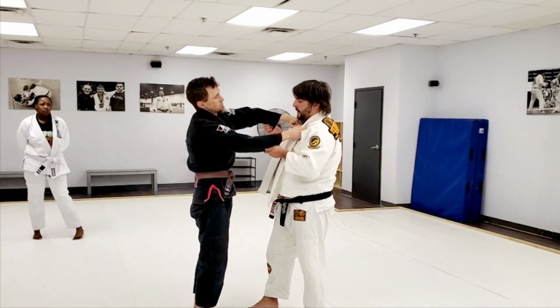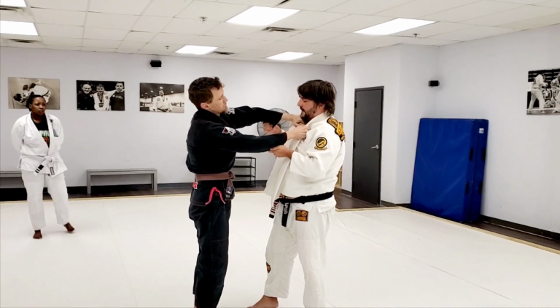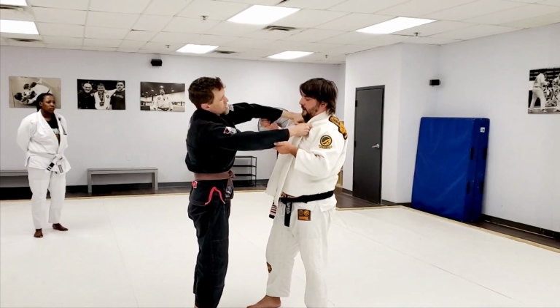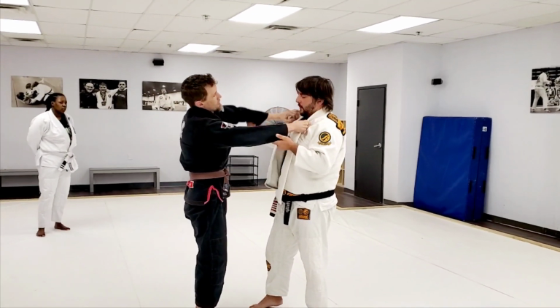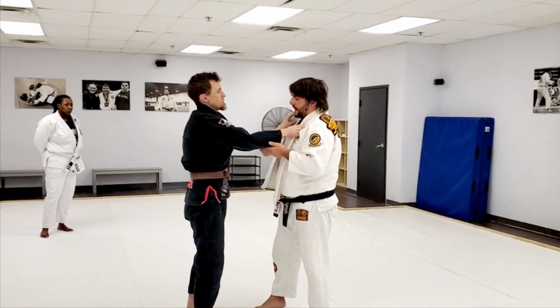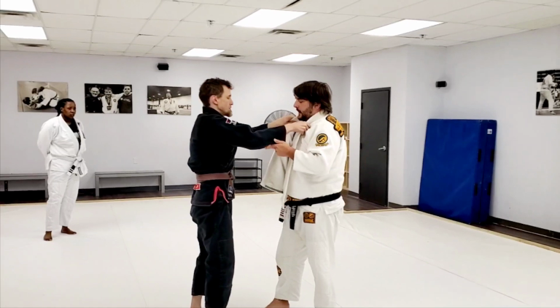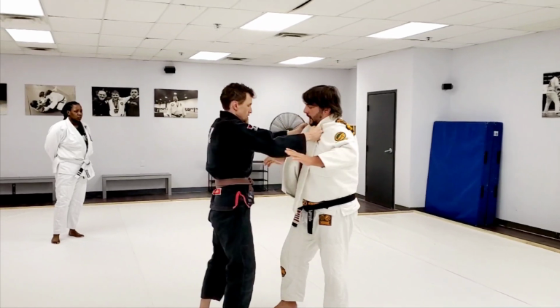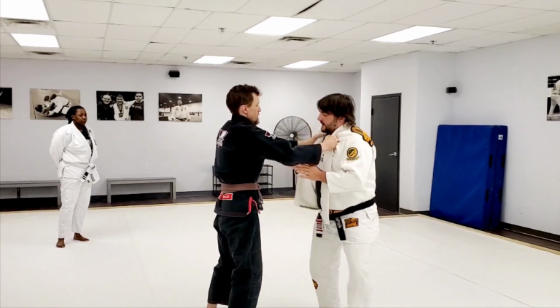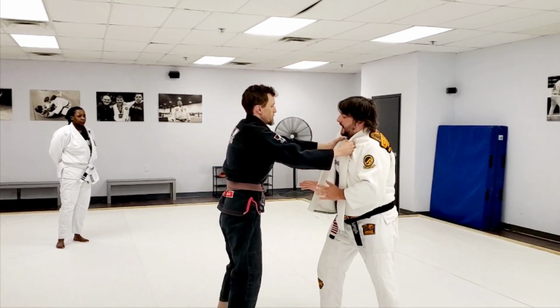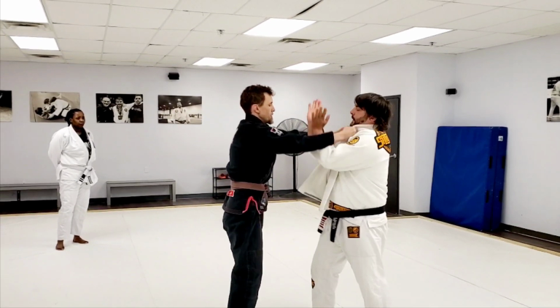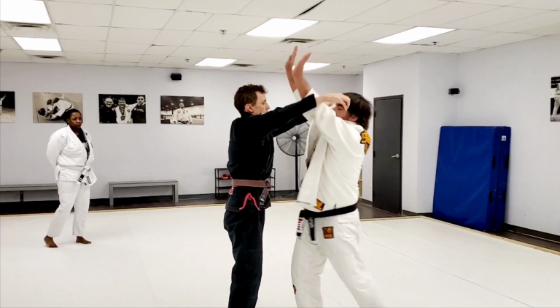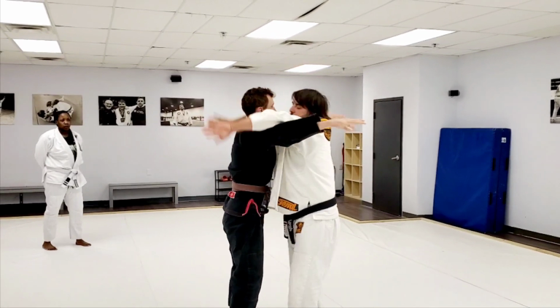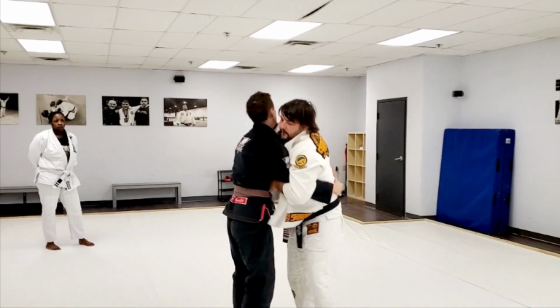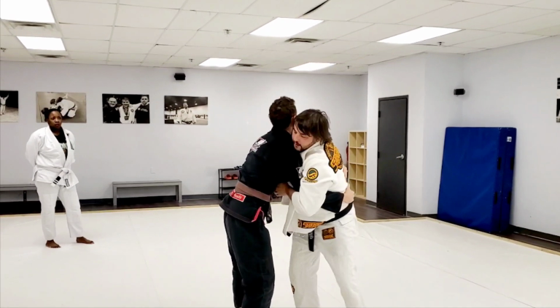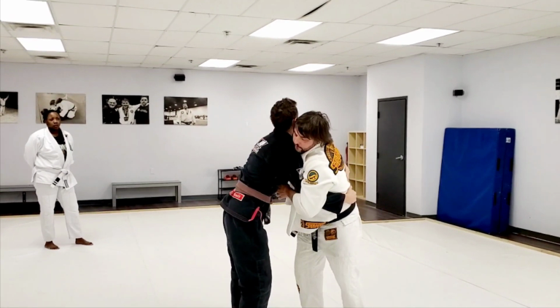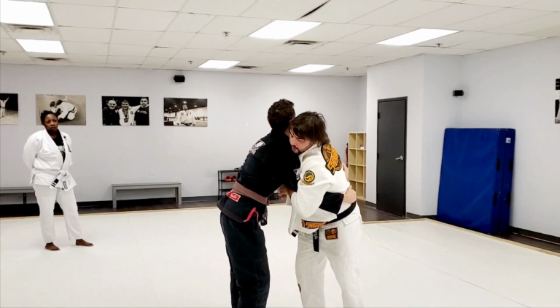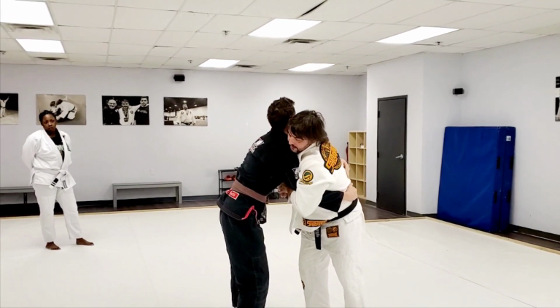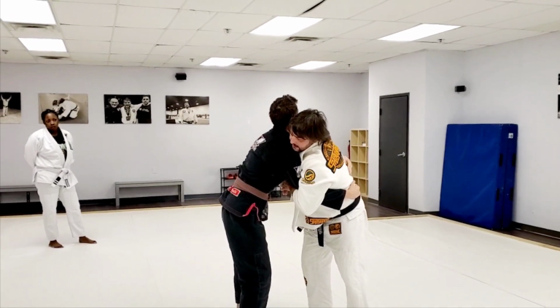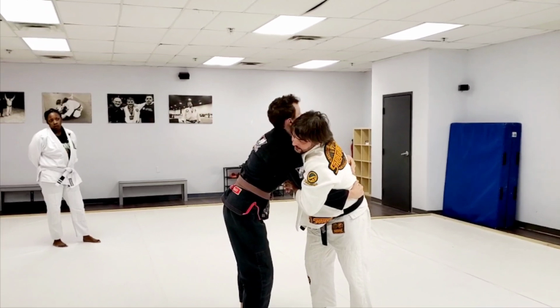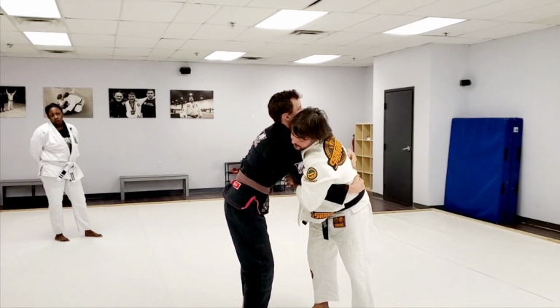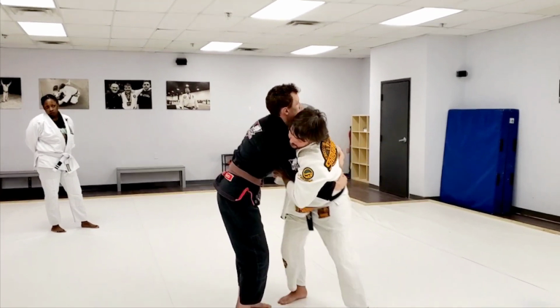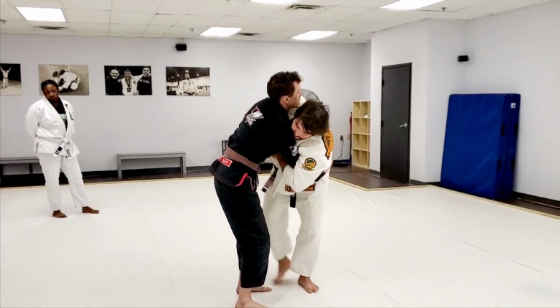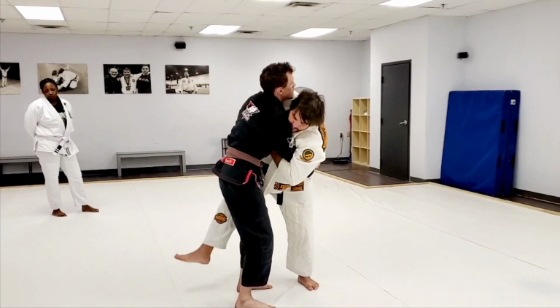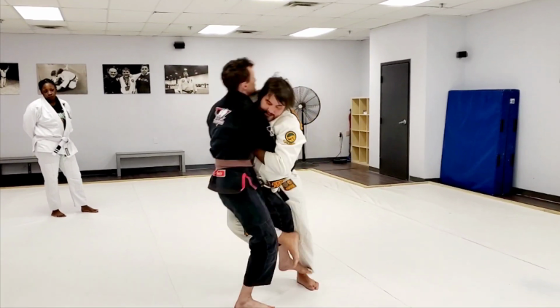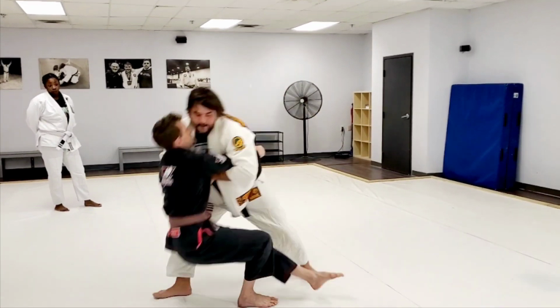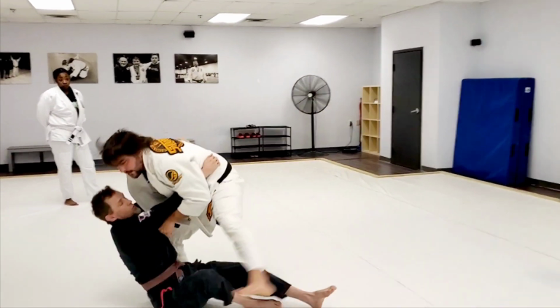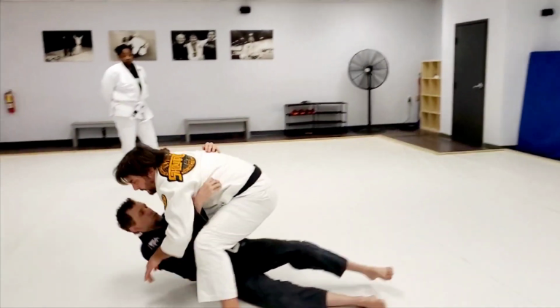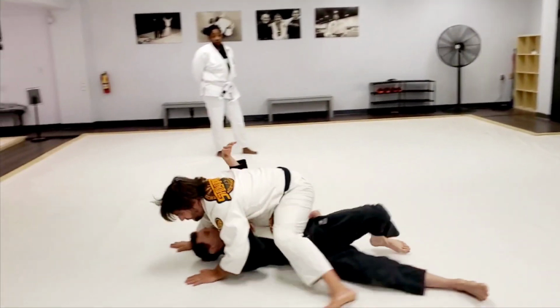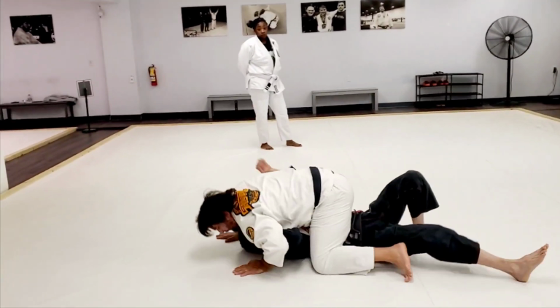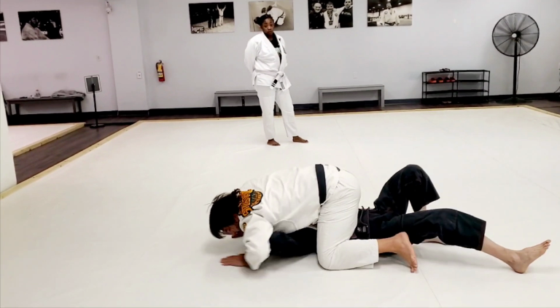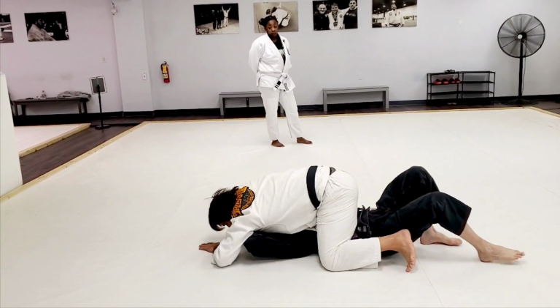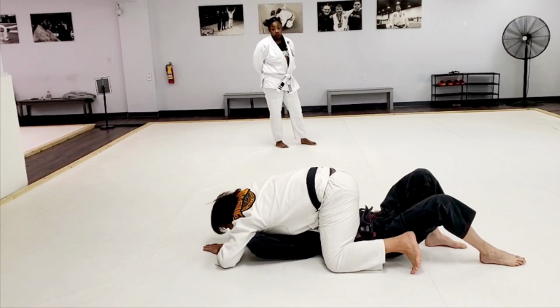So he's here, he grabs my gi. I'm going to stand at base, bring my arms up and over just like this. Now that I'm here, I'm going to trip his leg, take him down, go on top, get him out.